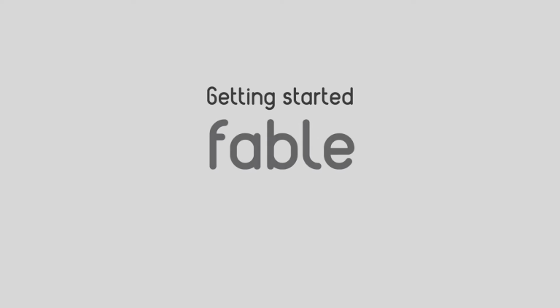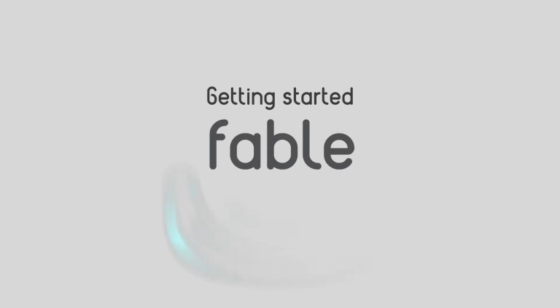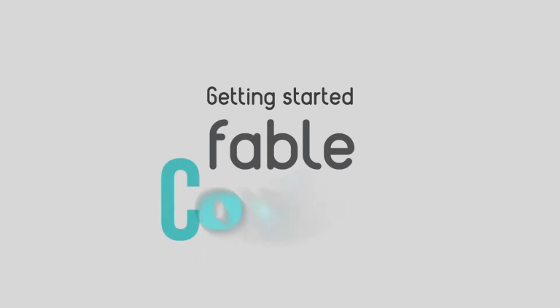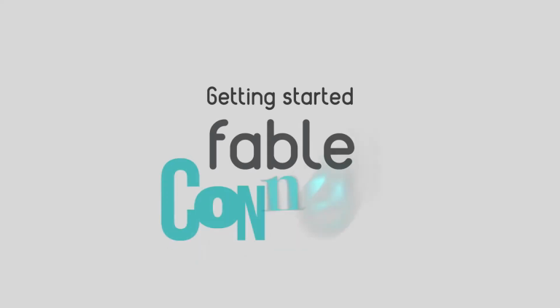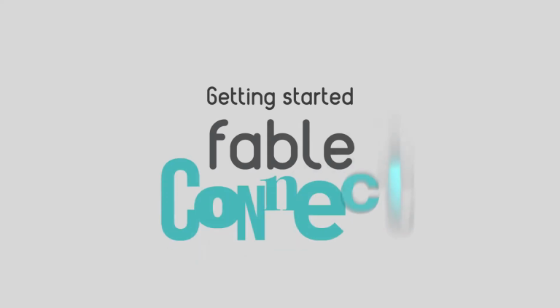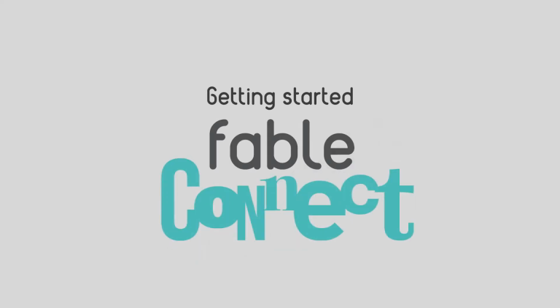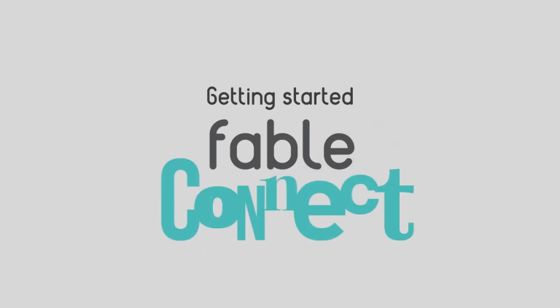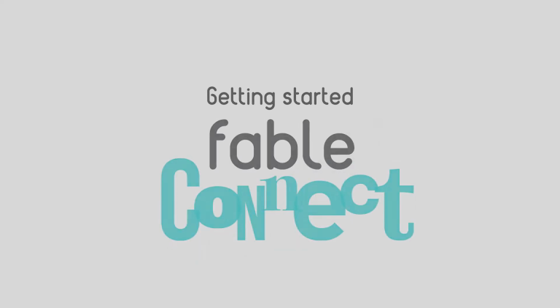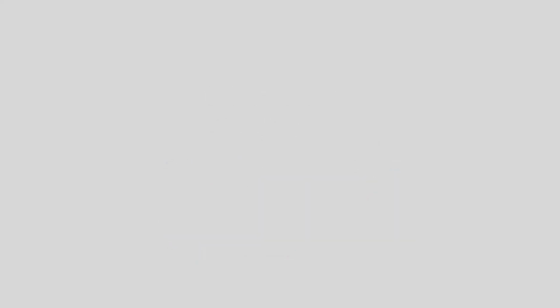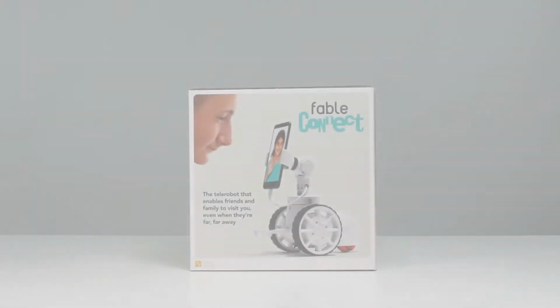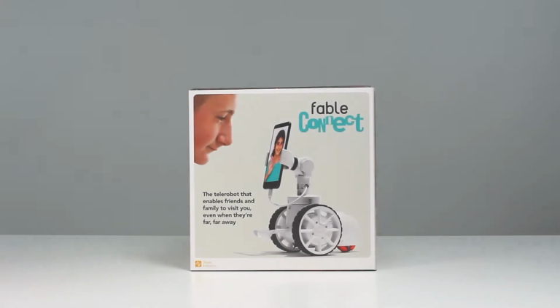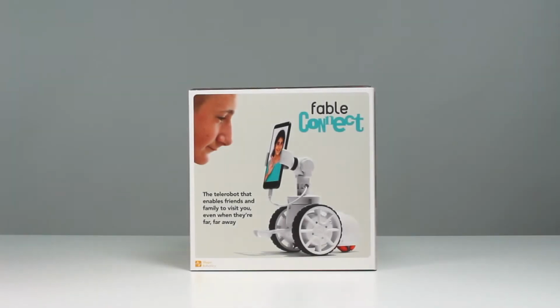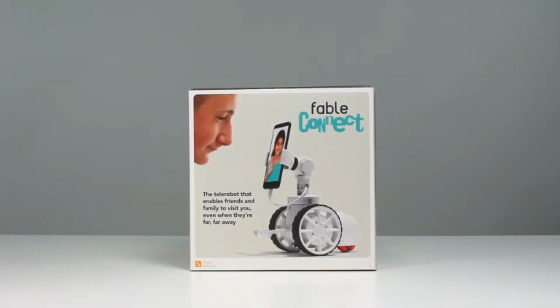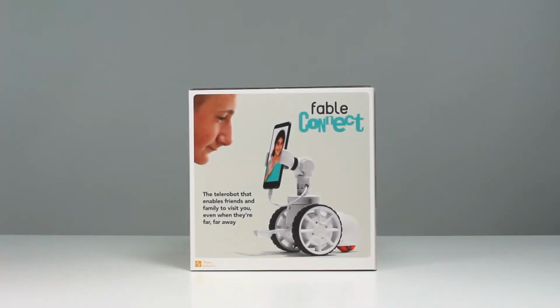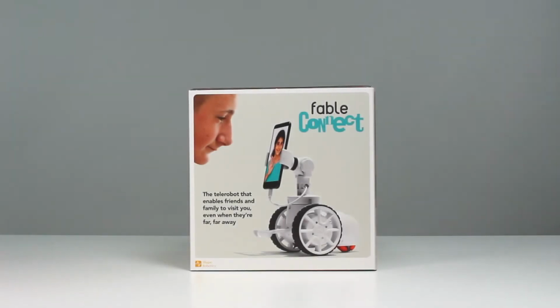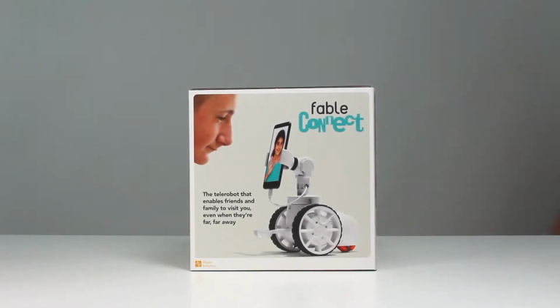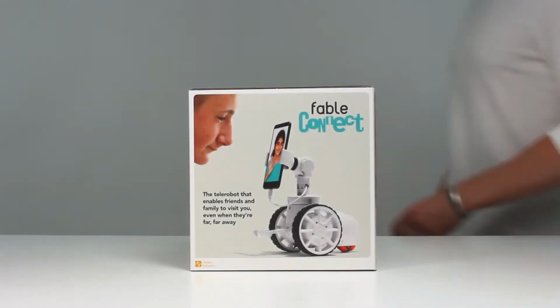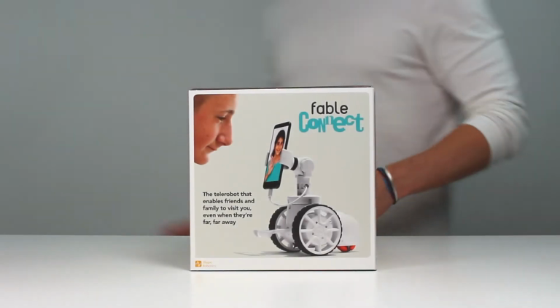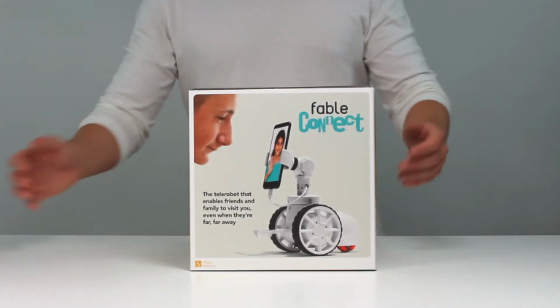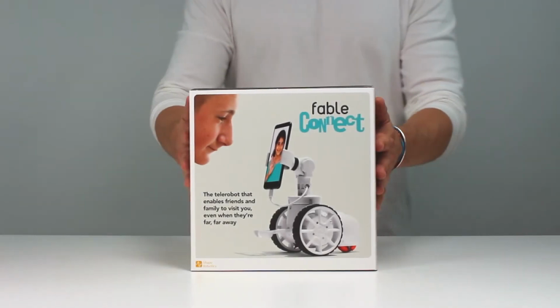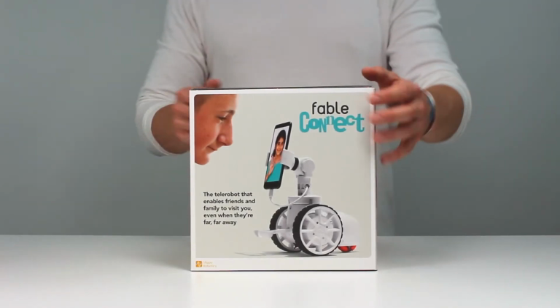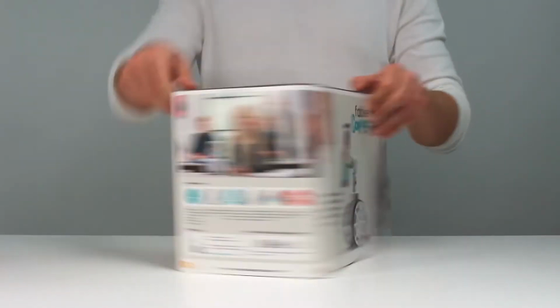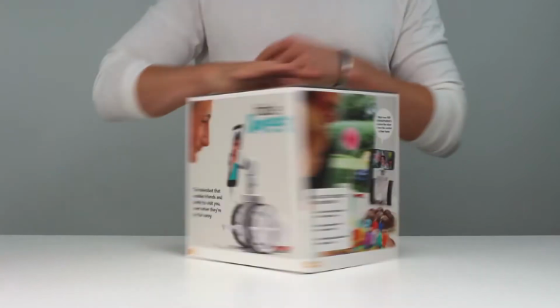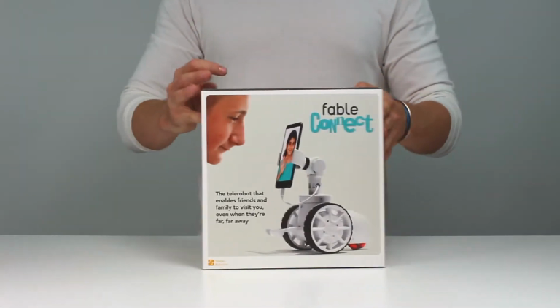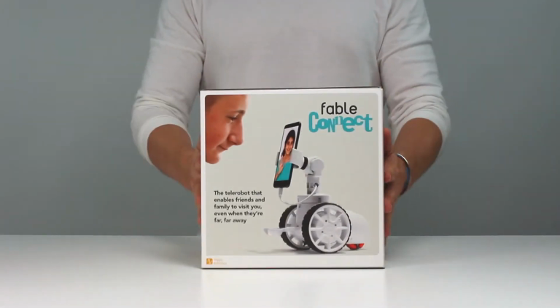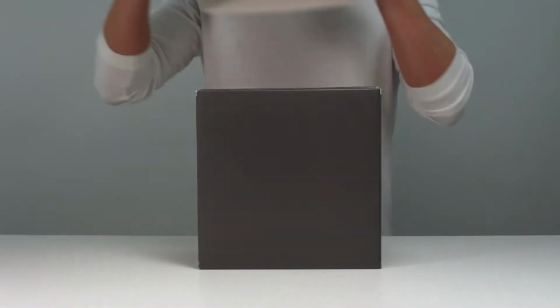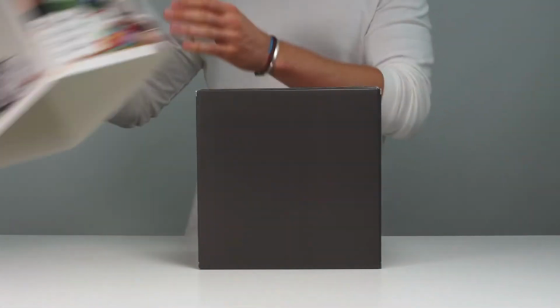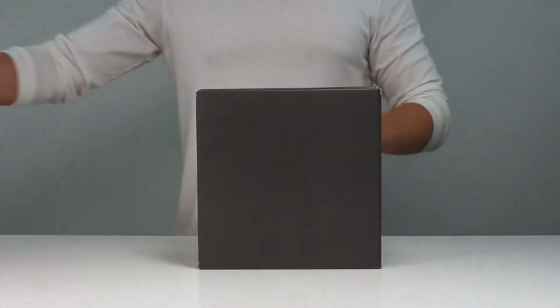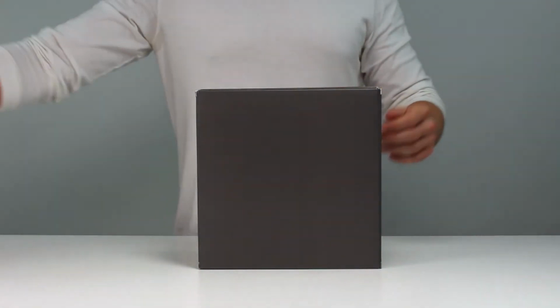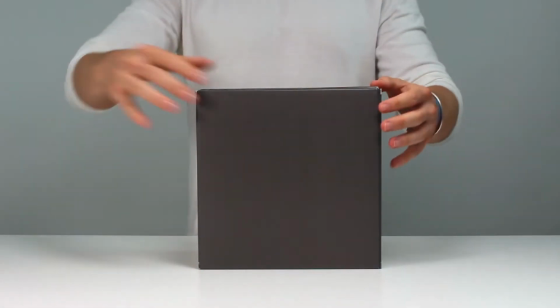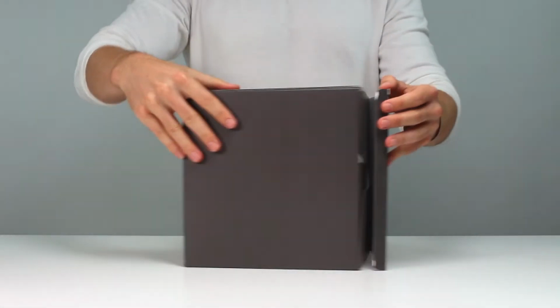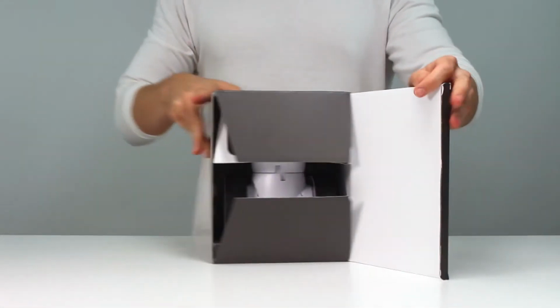Fable Connect is a new kind of telerobot that enables friends and family to visit you from wherever they are. Your visitors can steer the robot around your house, giving them and you a sense of actually being present. It's an experience like no other.